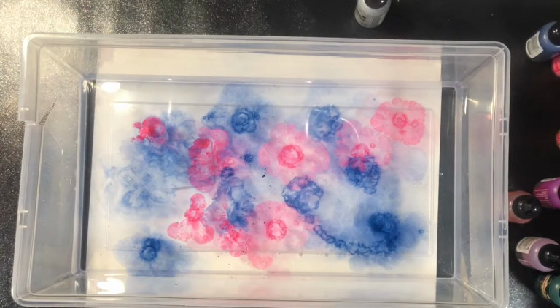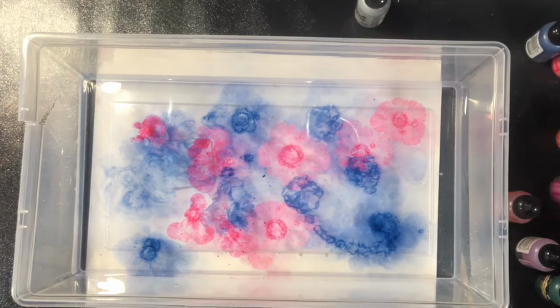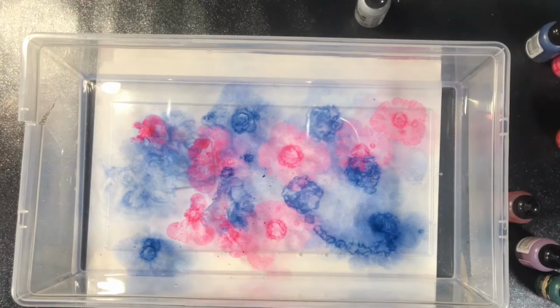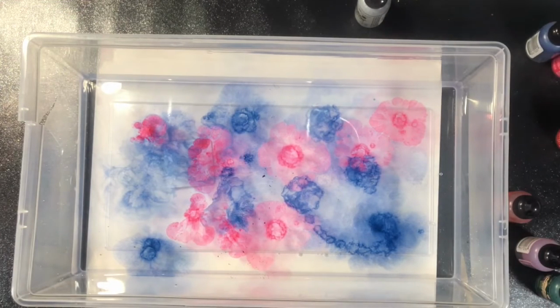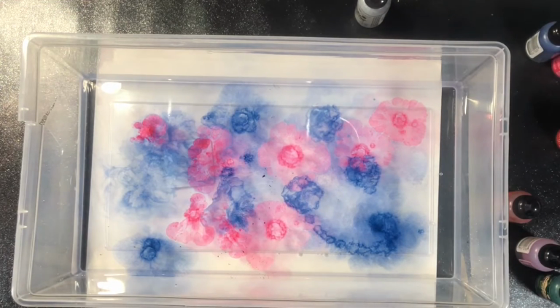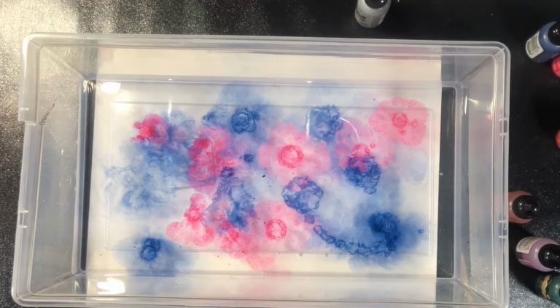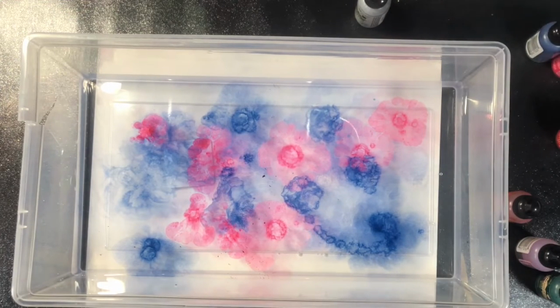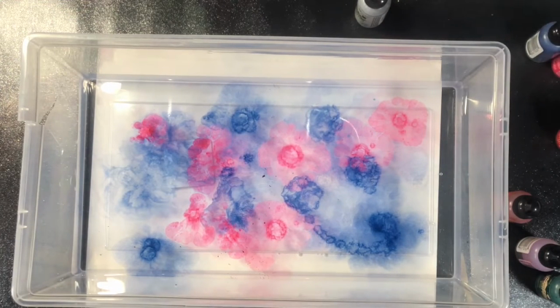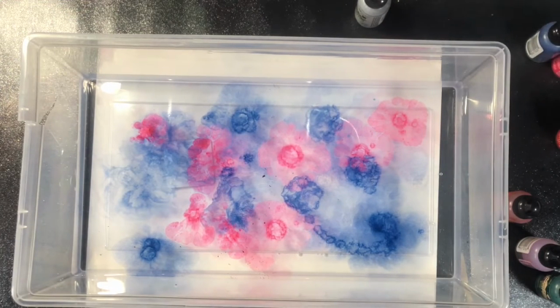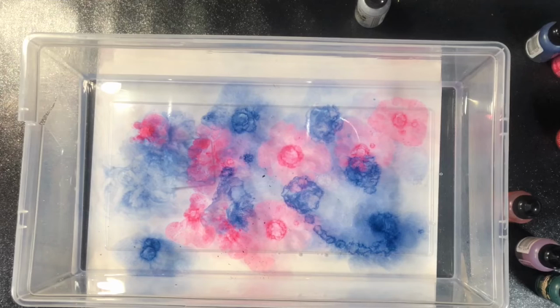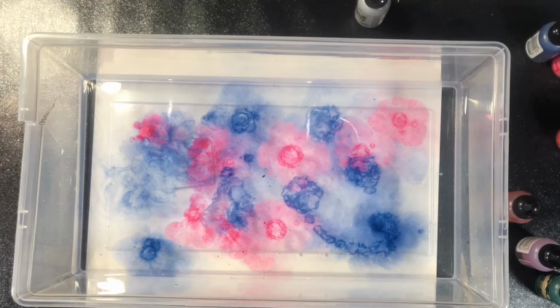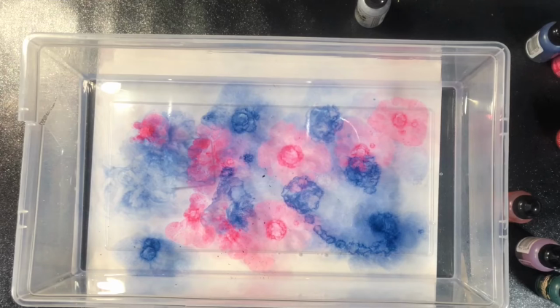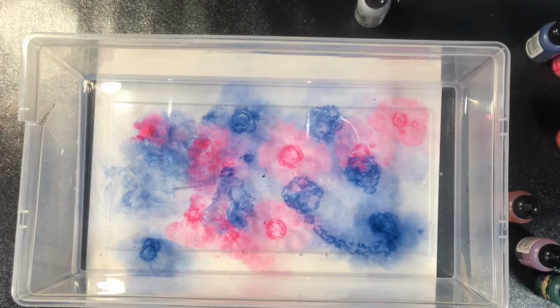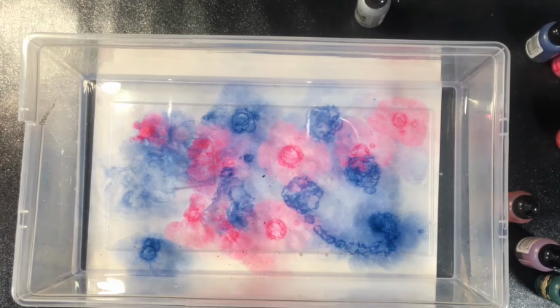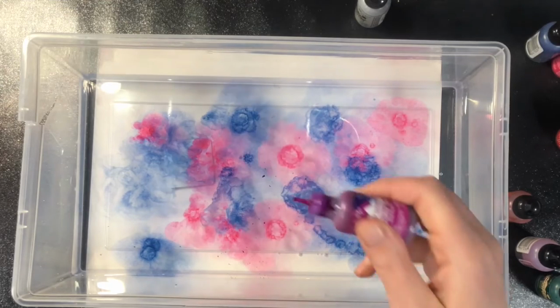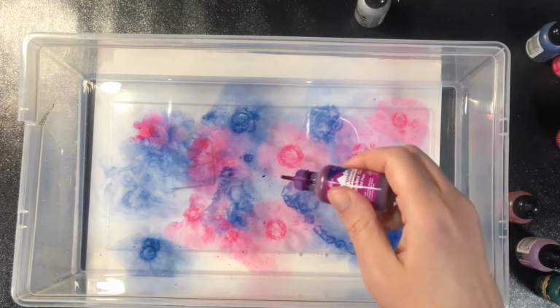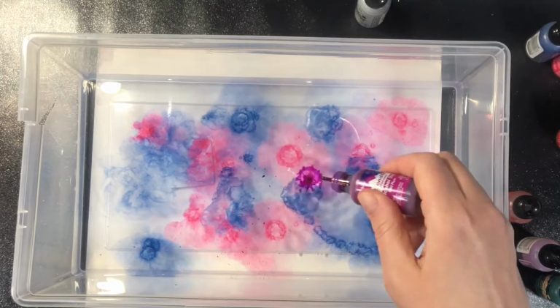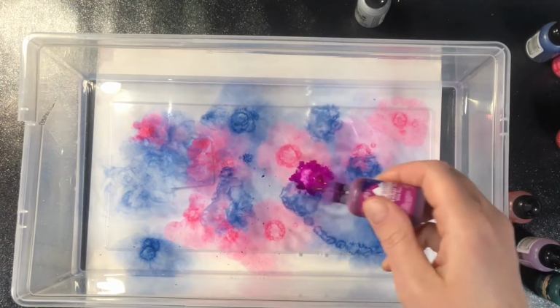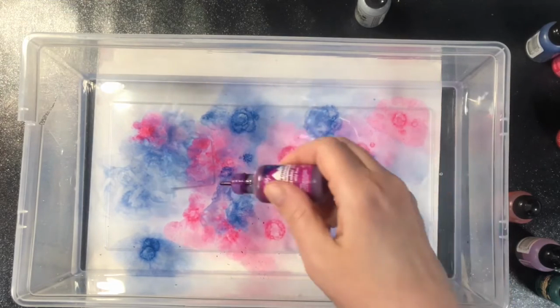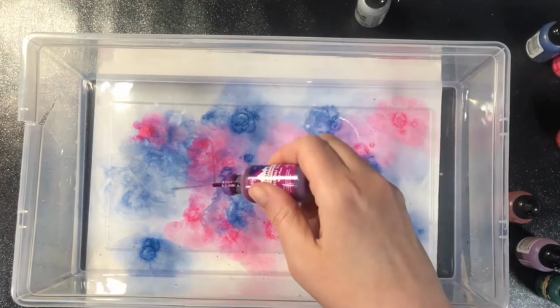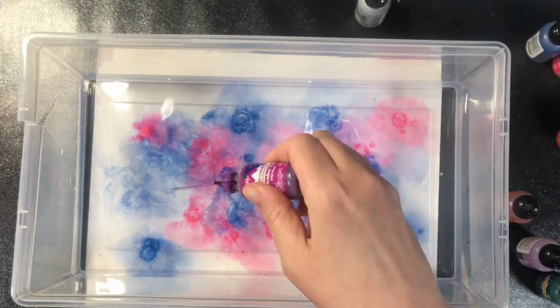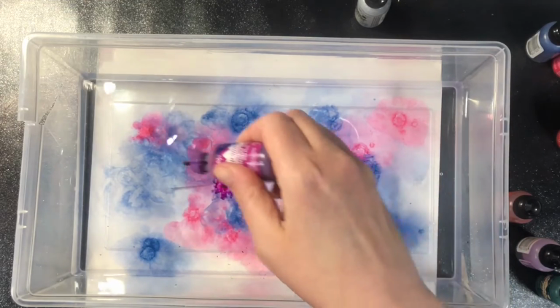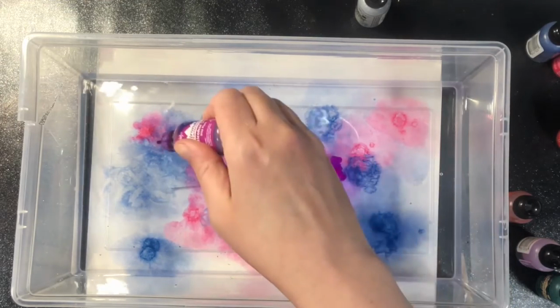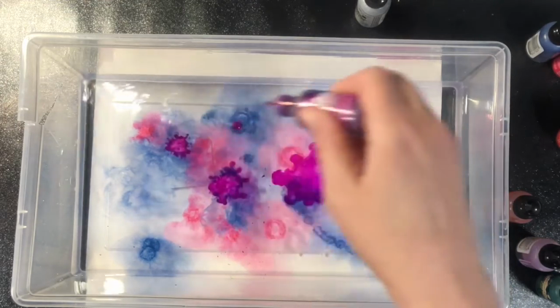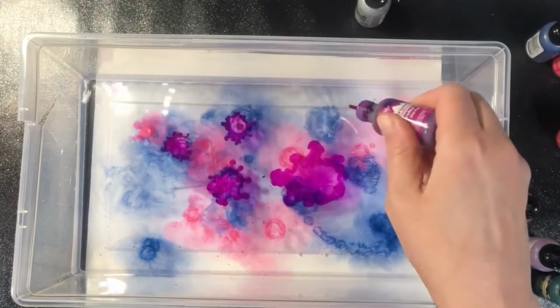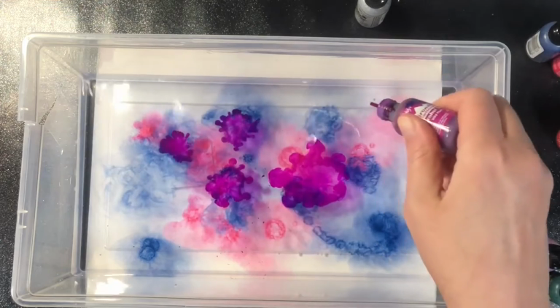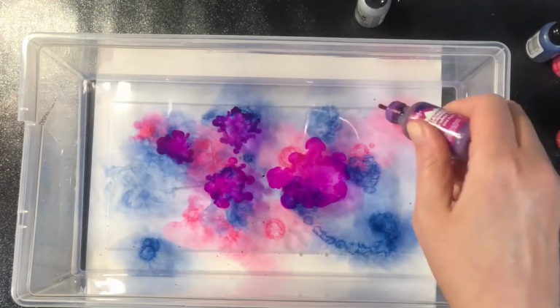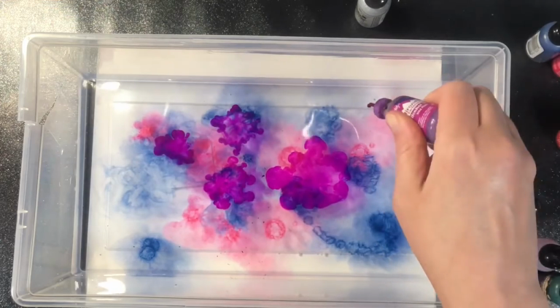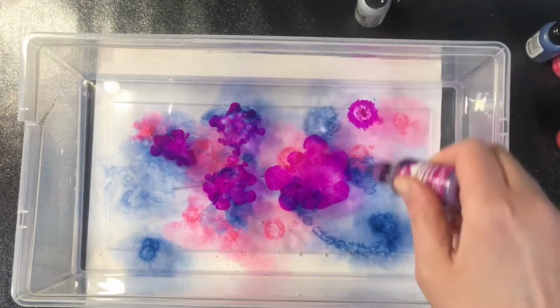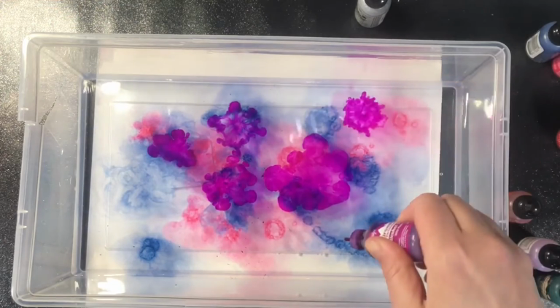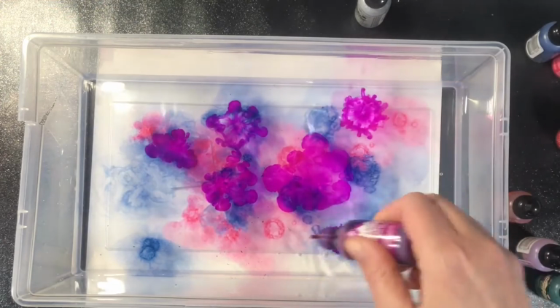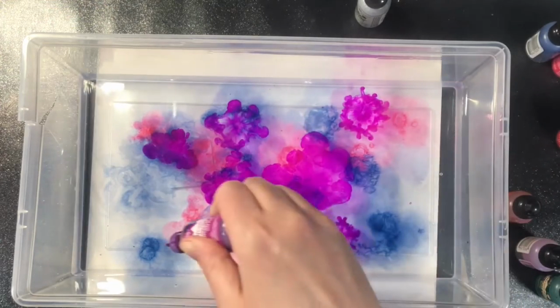Because we're using a tub of water, you need to use cardstock that is going to be able to handle that water. I'm doing this on watercolor cardstock. You could also do it on mixed media paper.